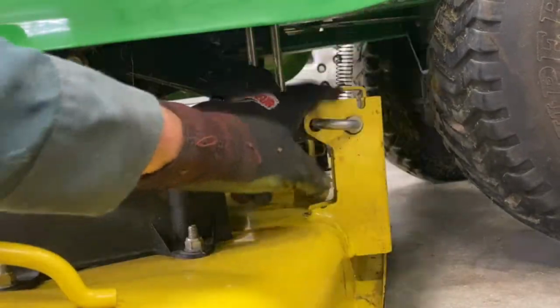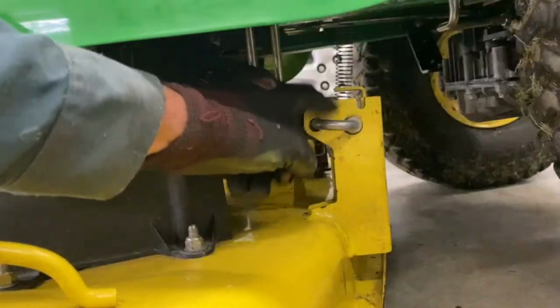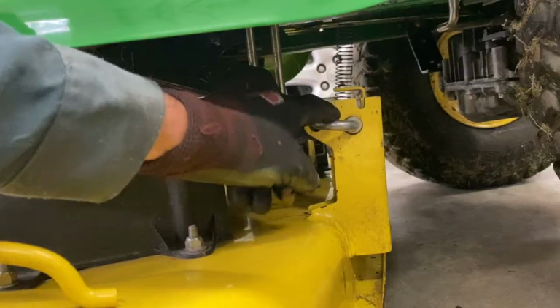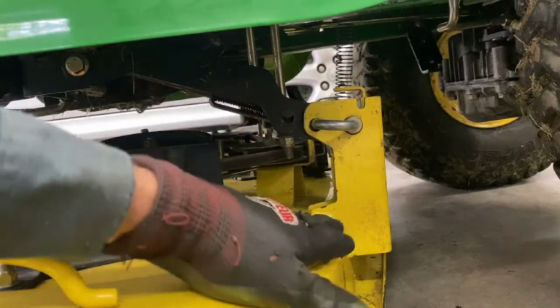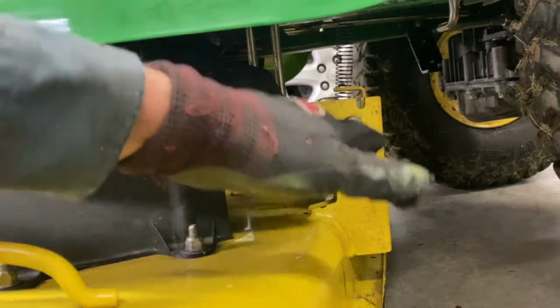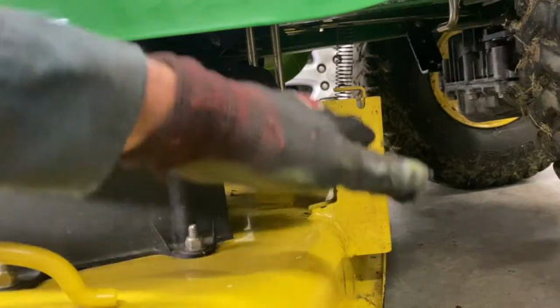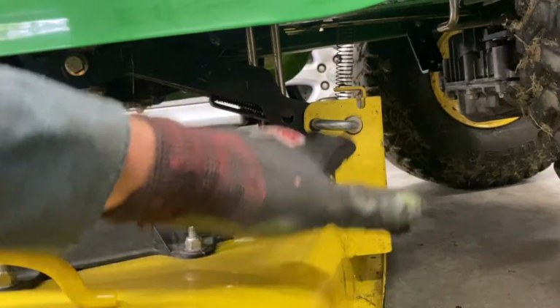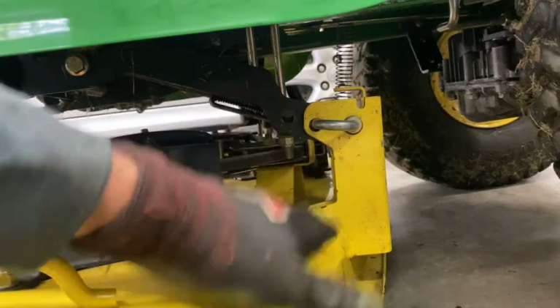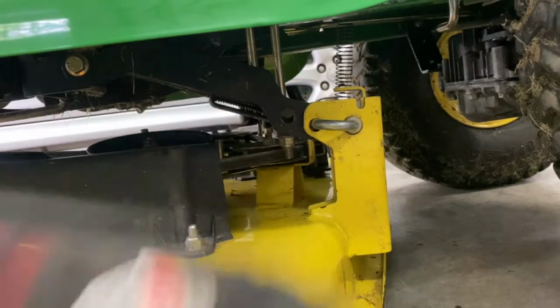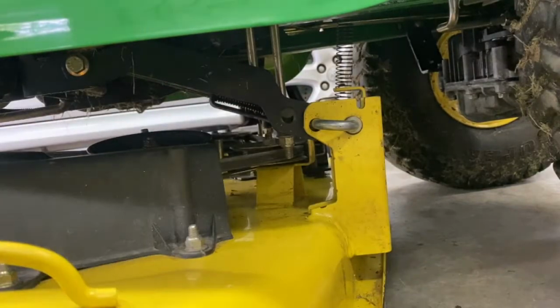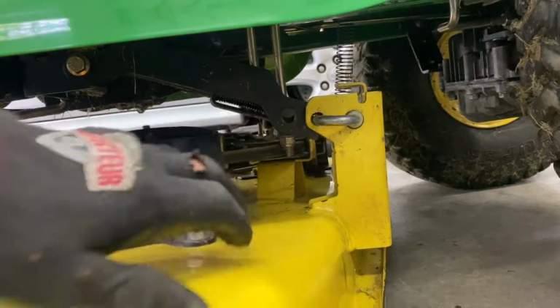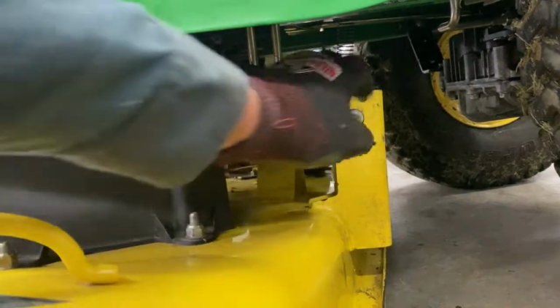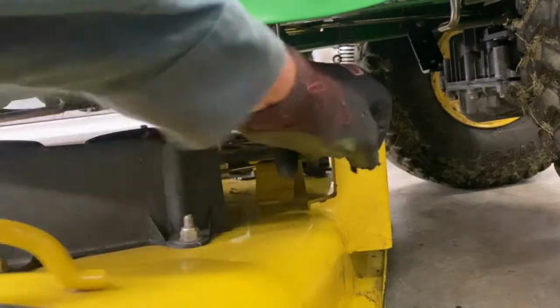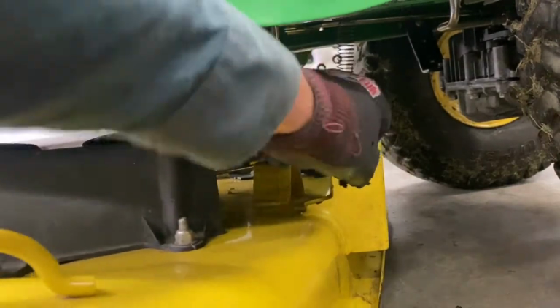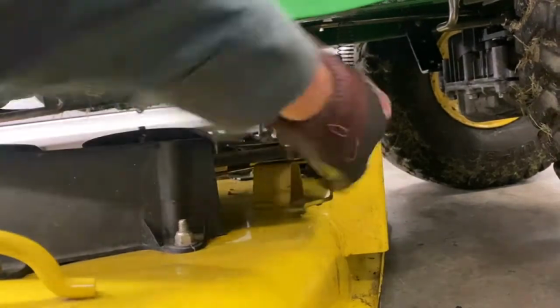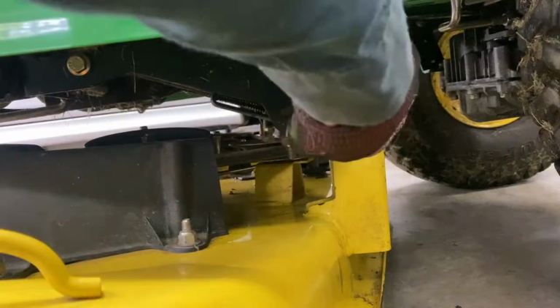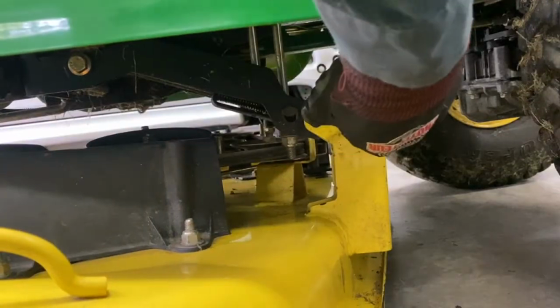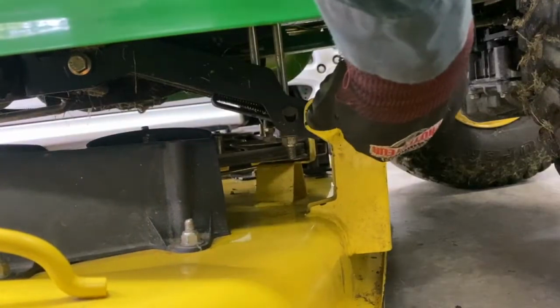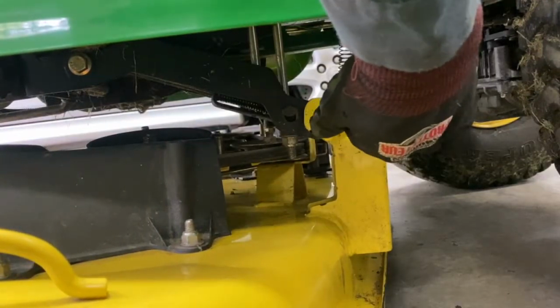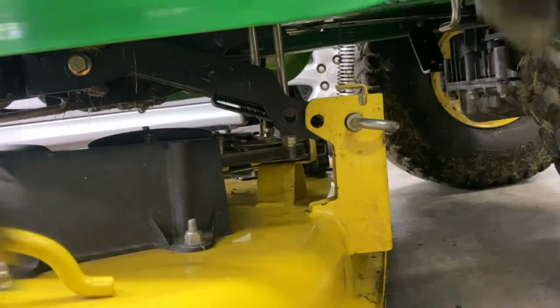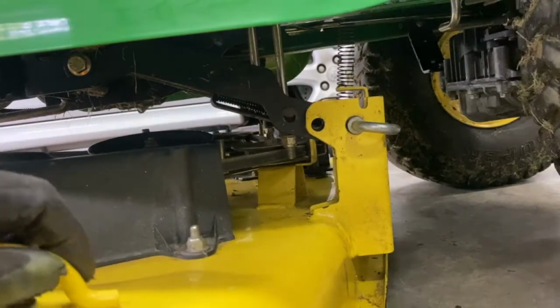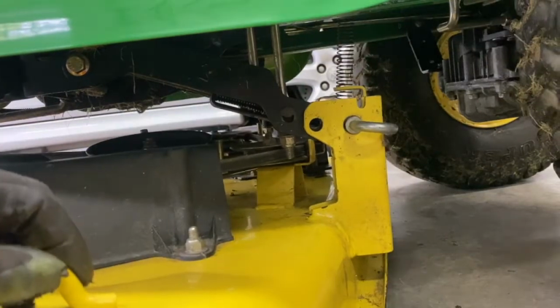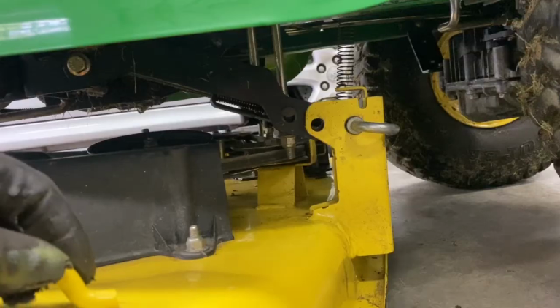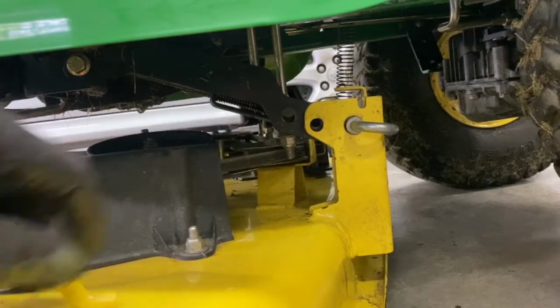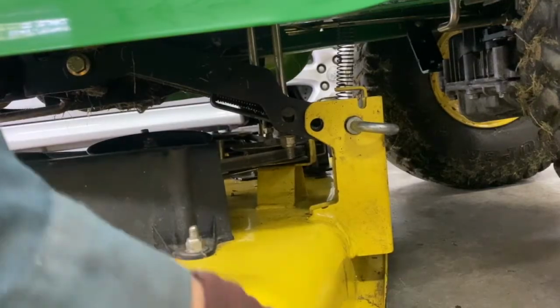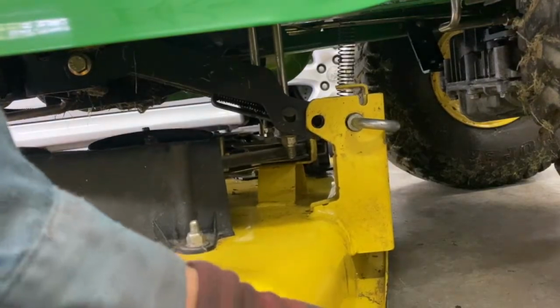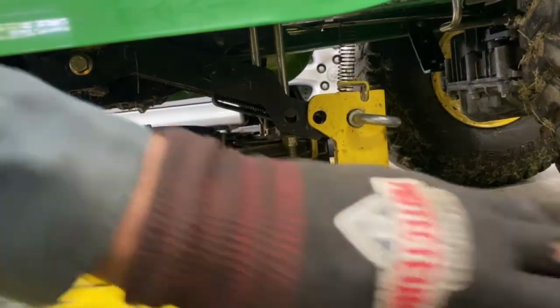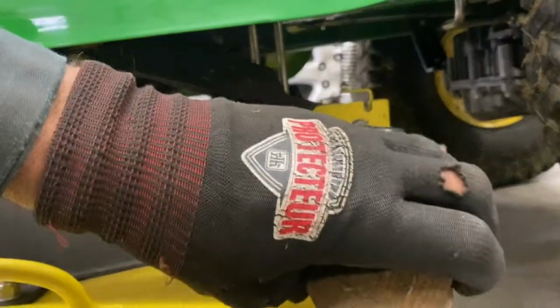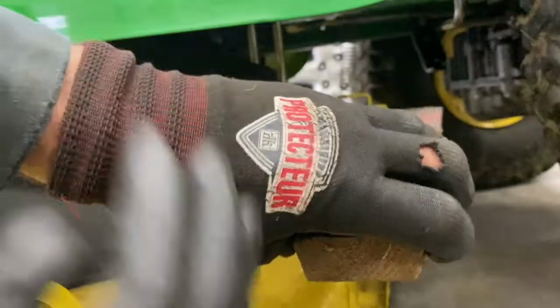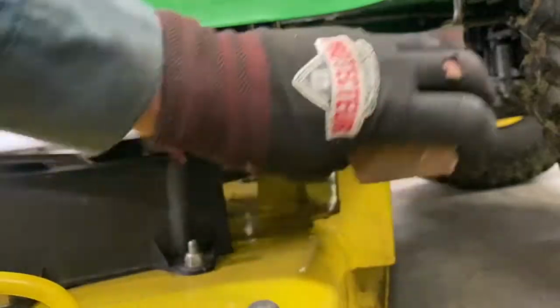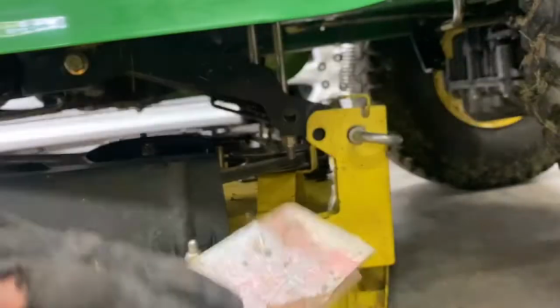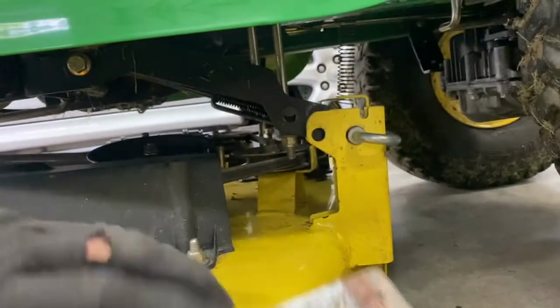This pin needs to come out, so you're going to have to raise and lower the mower deck by hand. This one came out pretty easy. Now I'm going to take the mower off and put it on the other side.